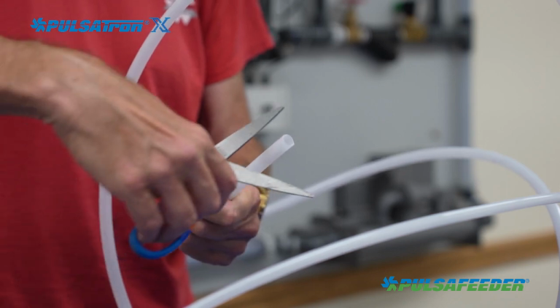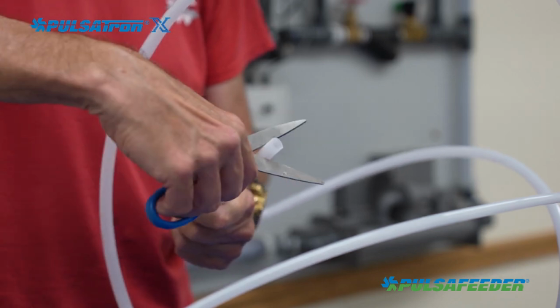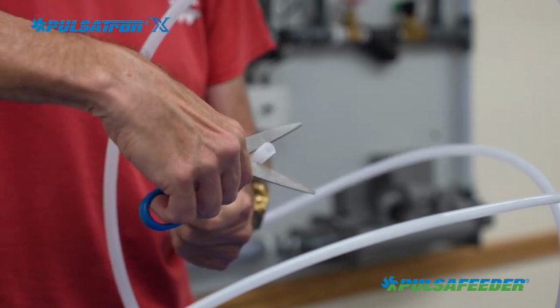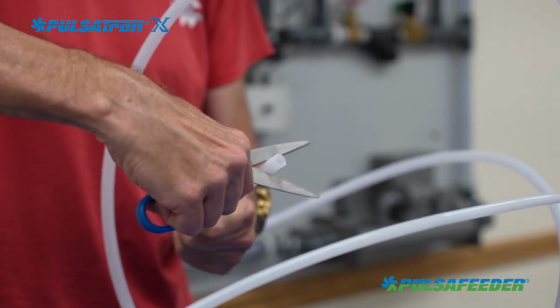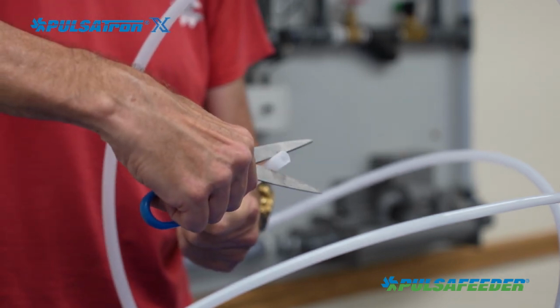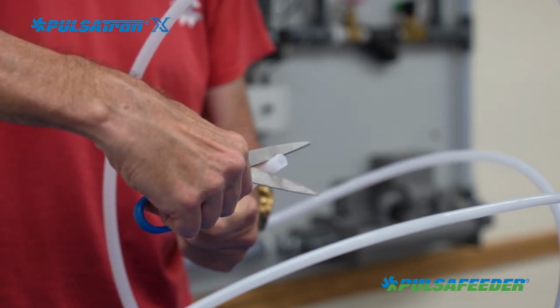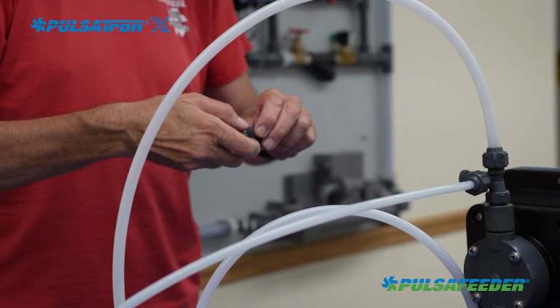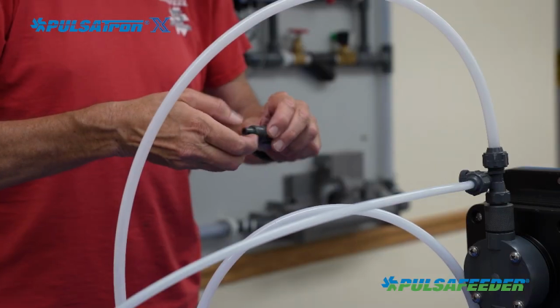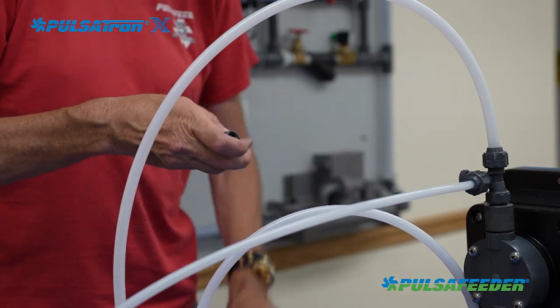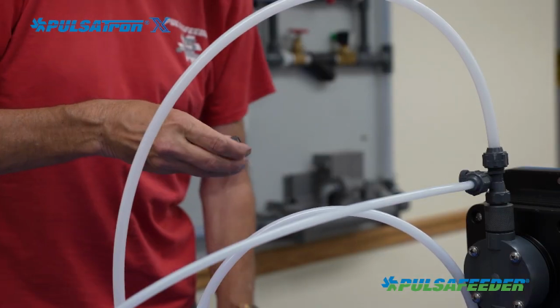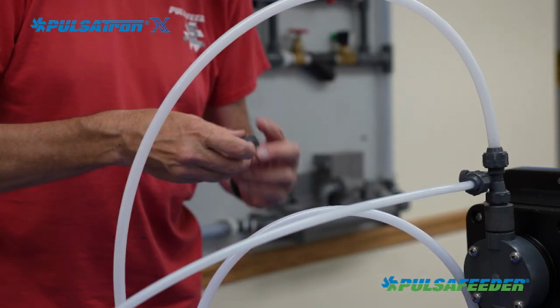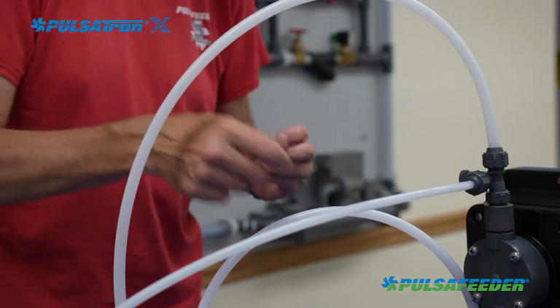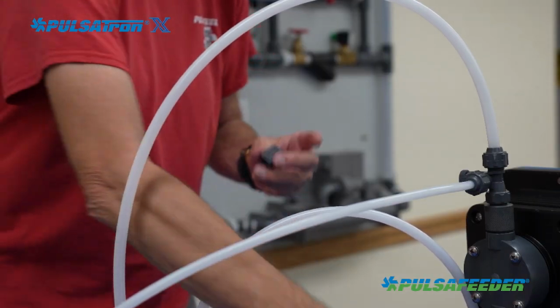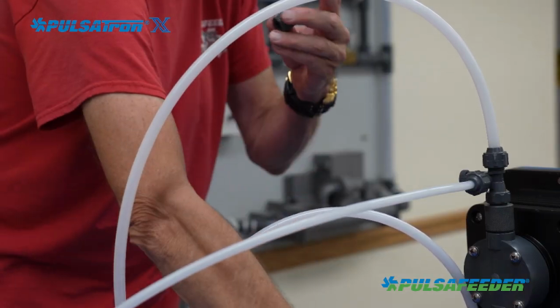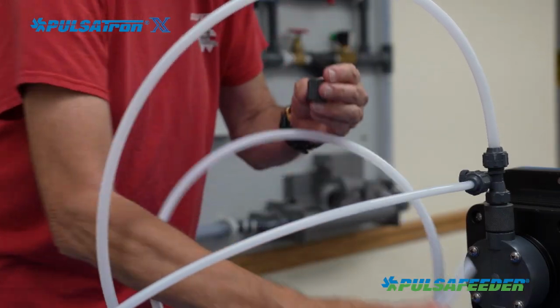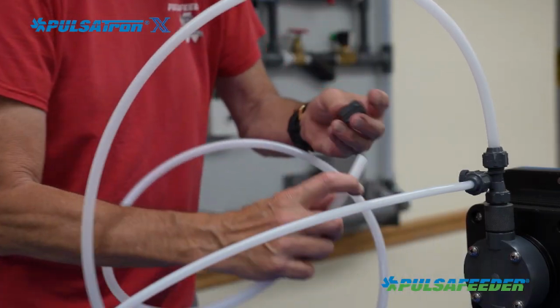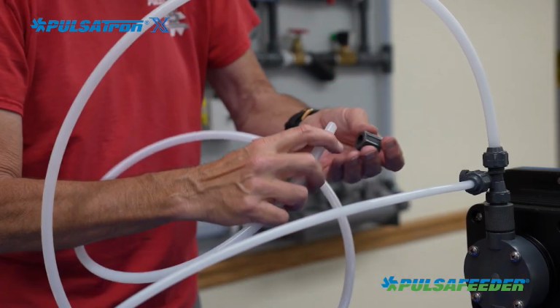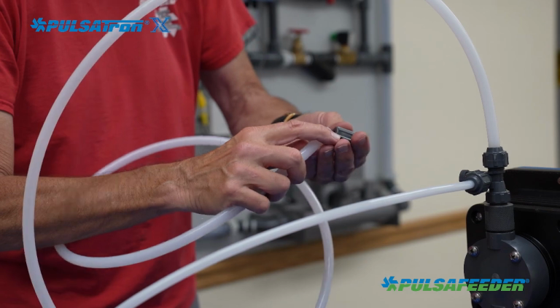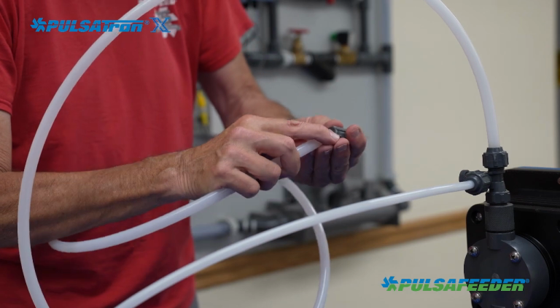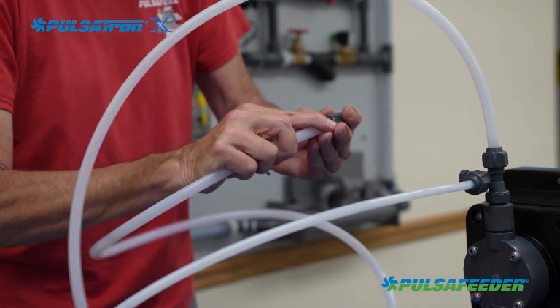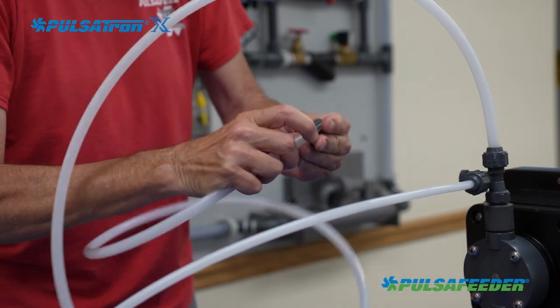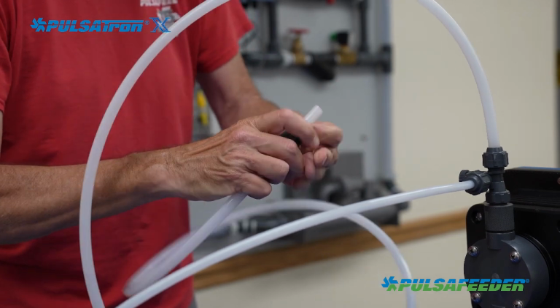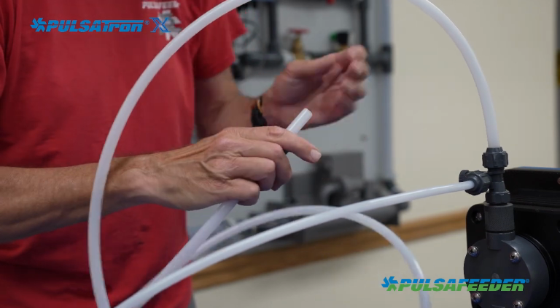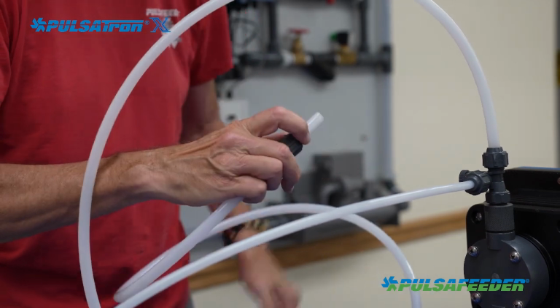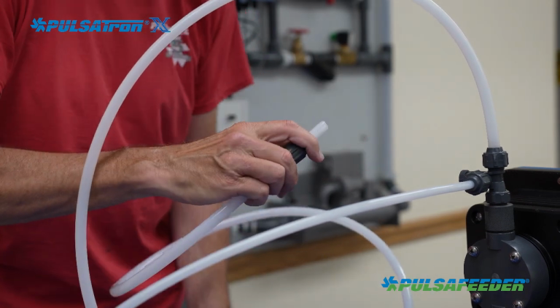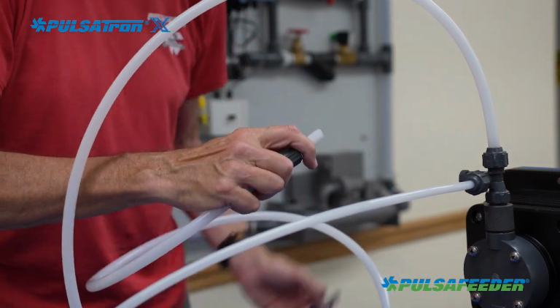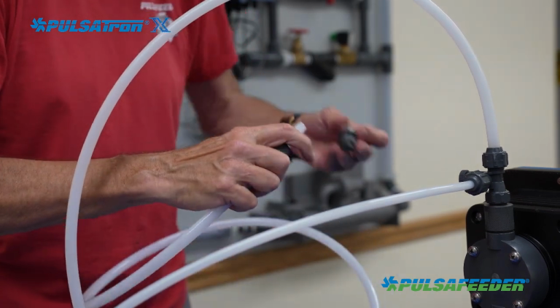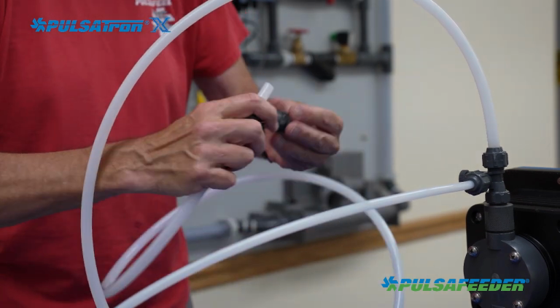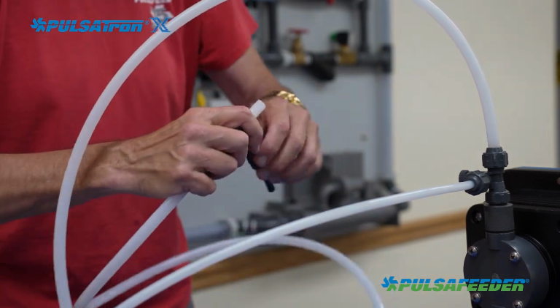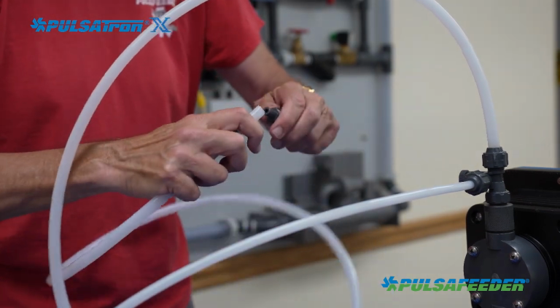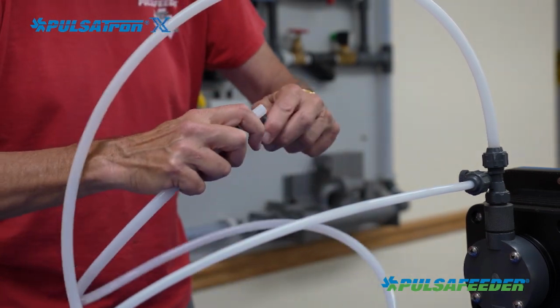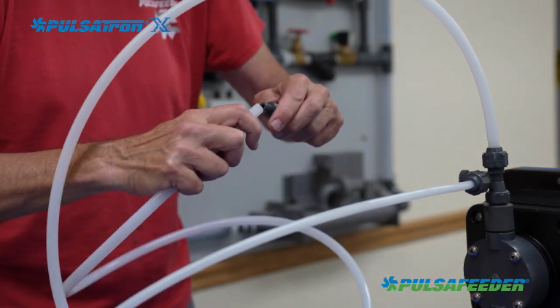Cut the discharge tubing to length, slide the coupling onto the tube, then press the tube onto the injector nipple and tighten the coupling by hand as firmly as possible.